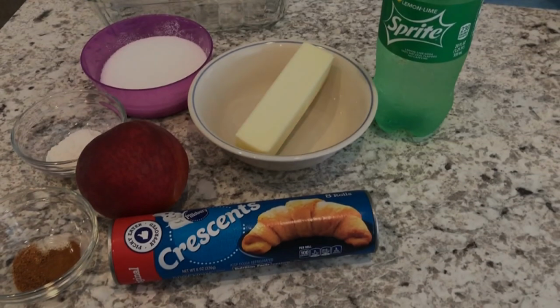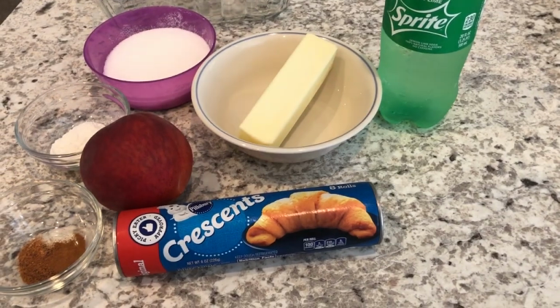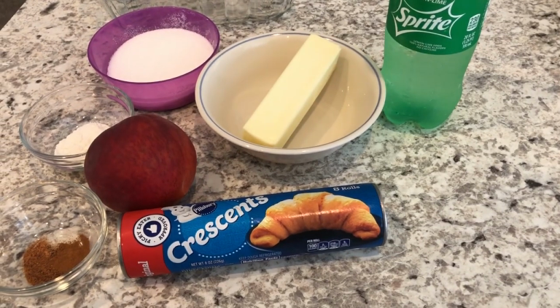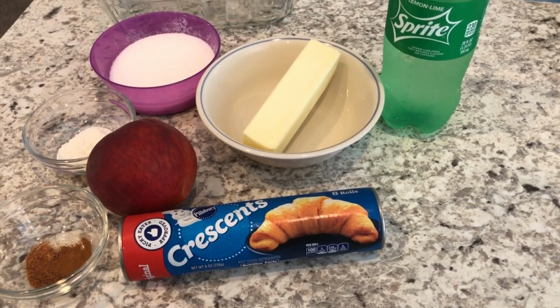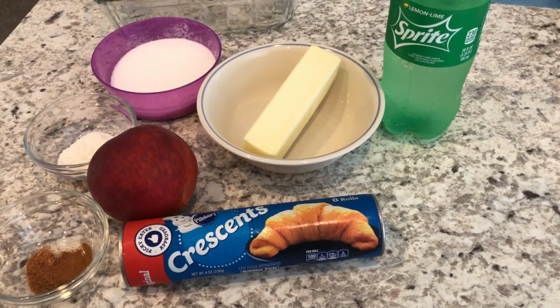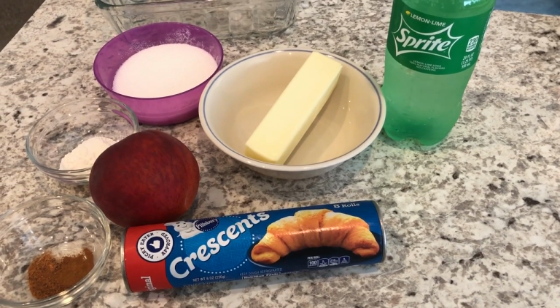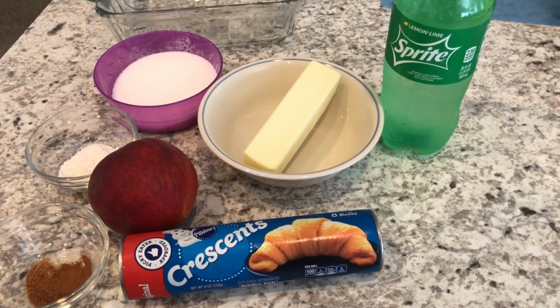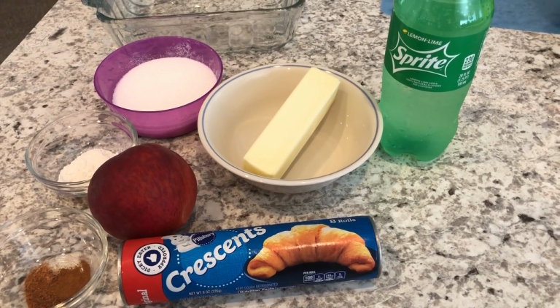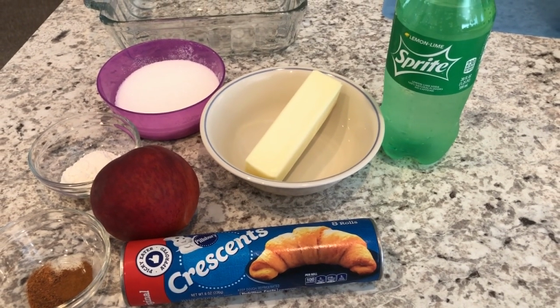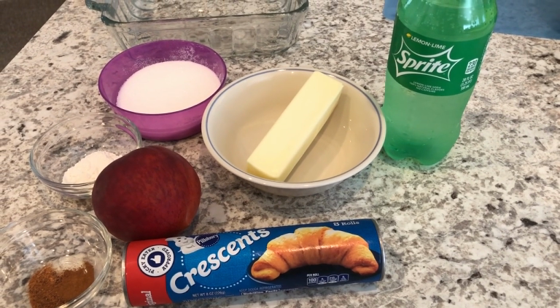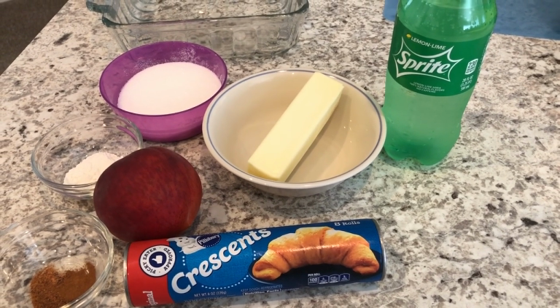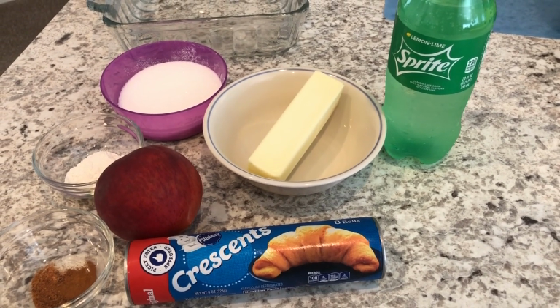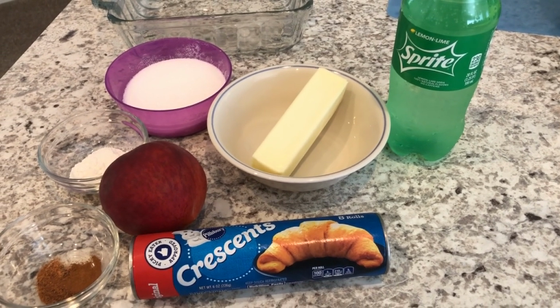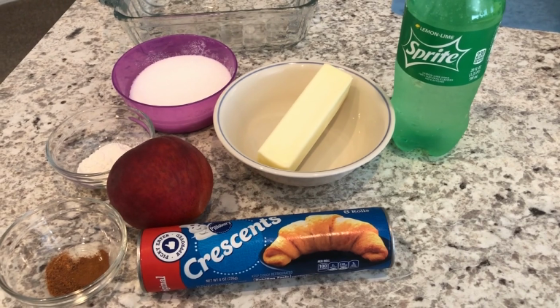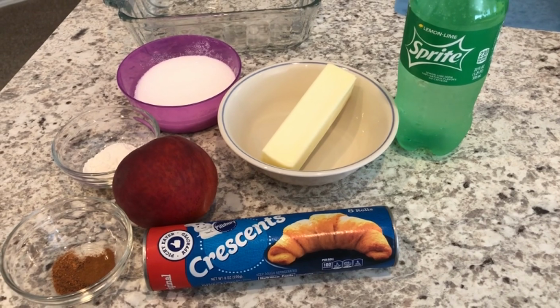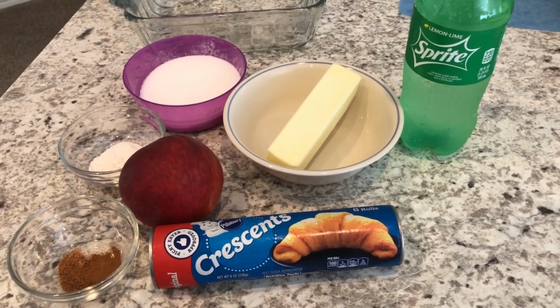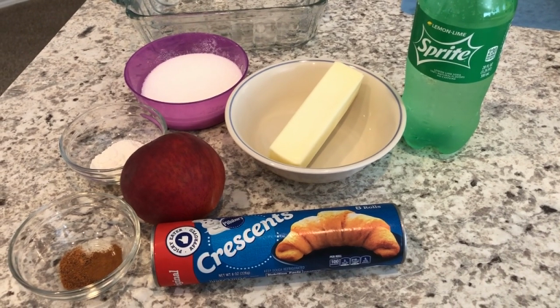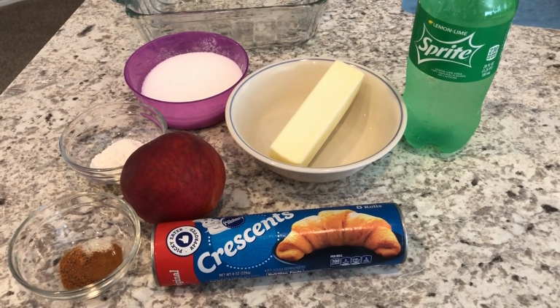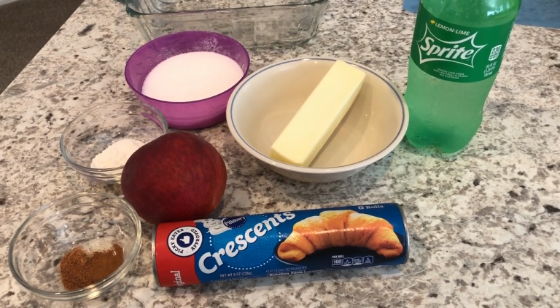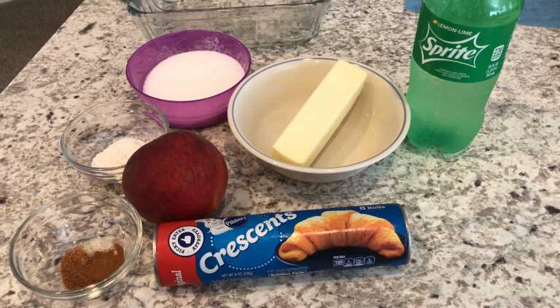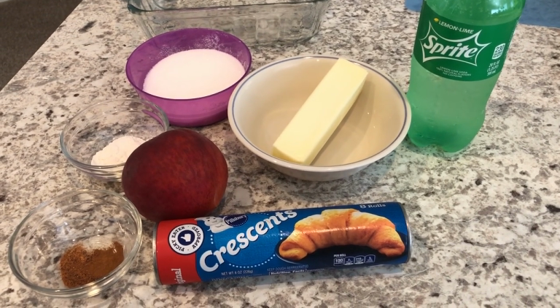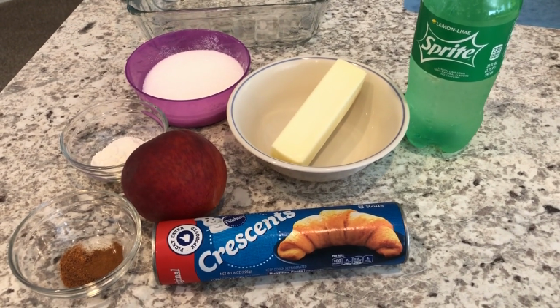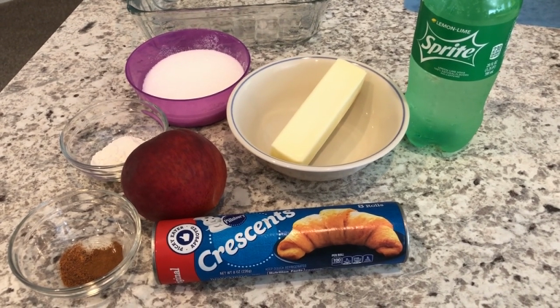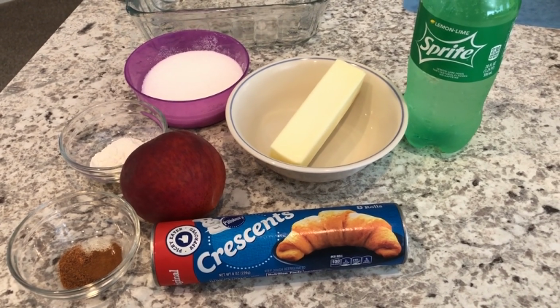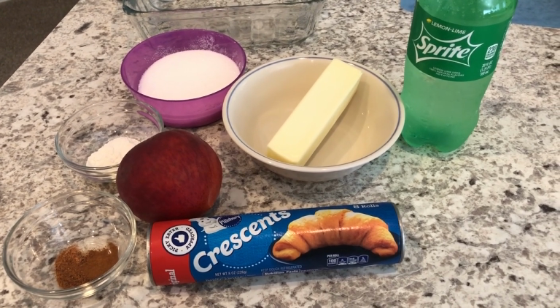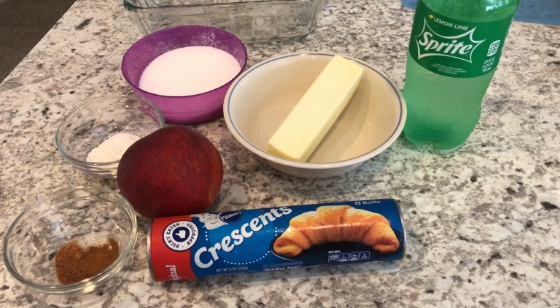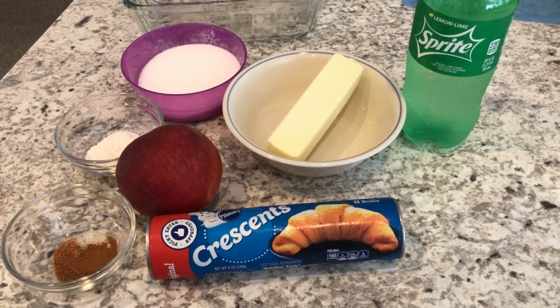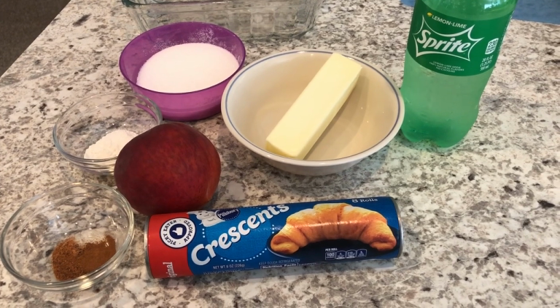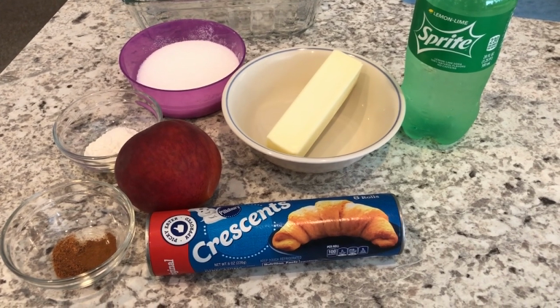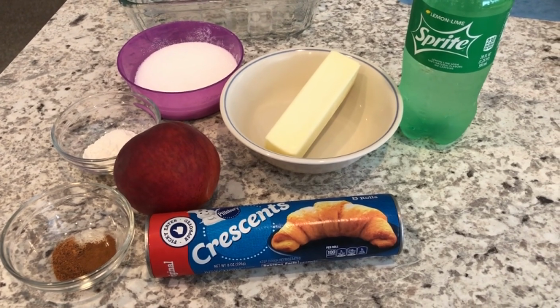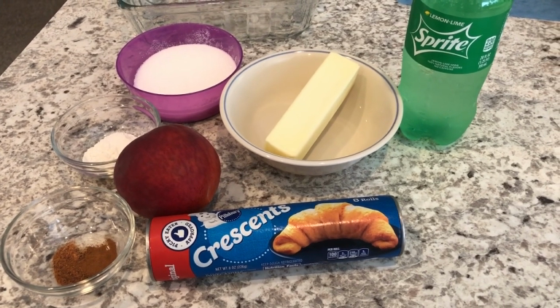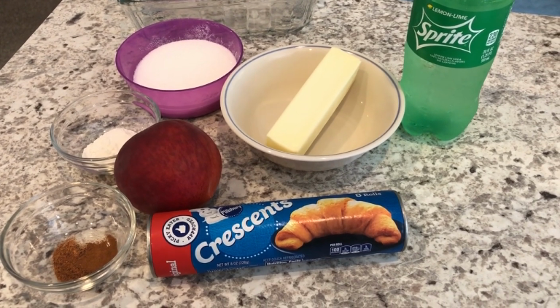Hey guys, welcome back to our channel. My name is Andrea with Foodimentary, adventures in food, and I am here today to share a quick and easy recipe for peach dumplings. Now the ingredients are a little bit different, but I promise you this recipe is delicious.